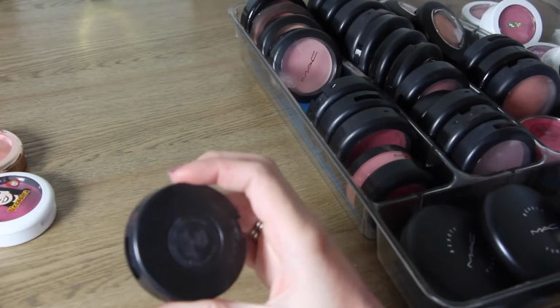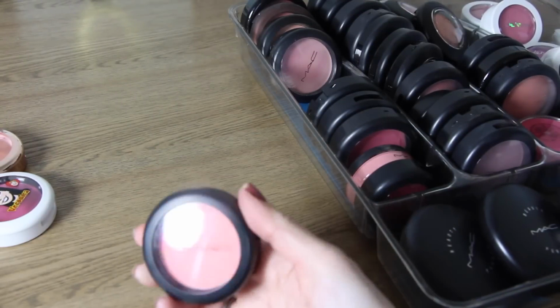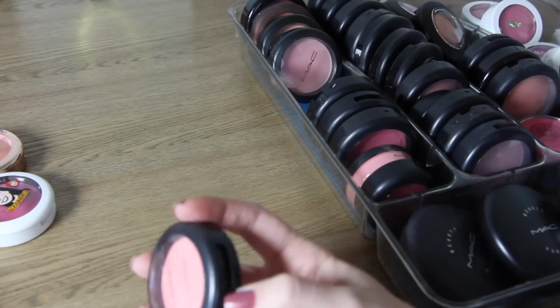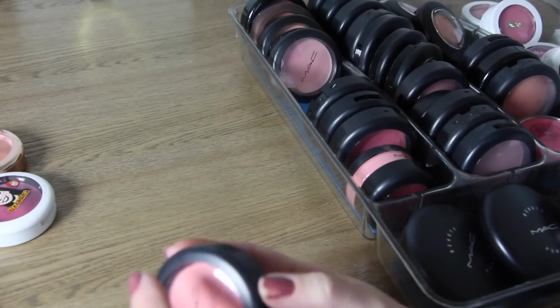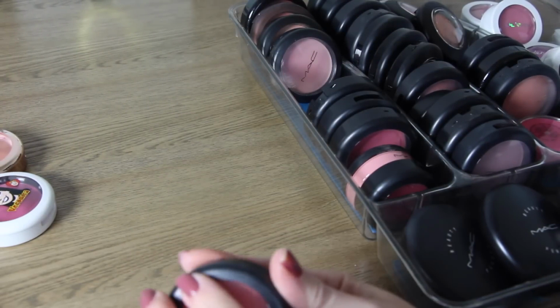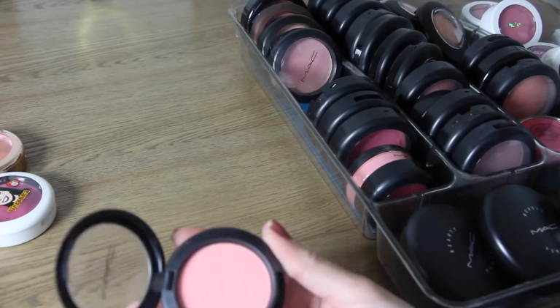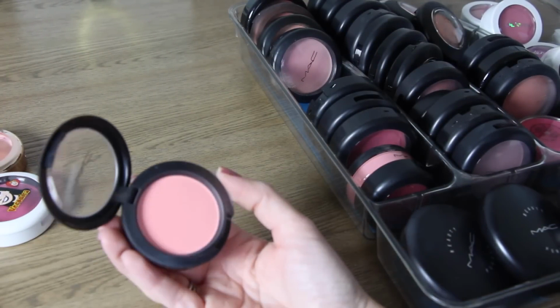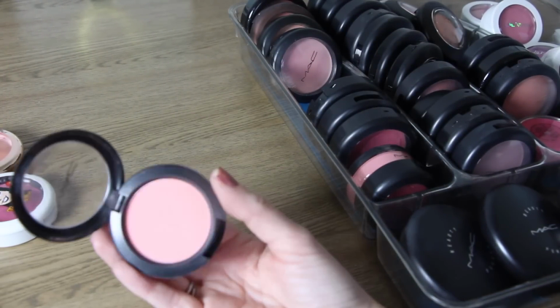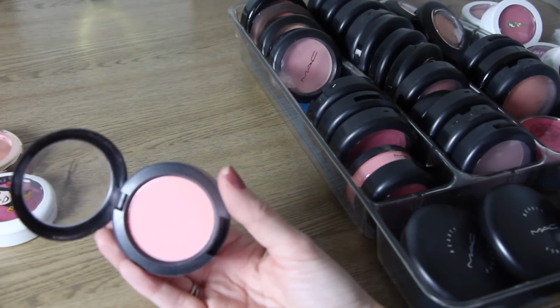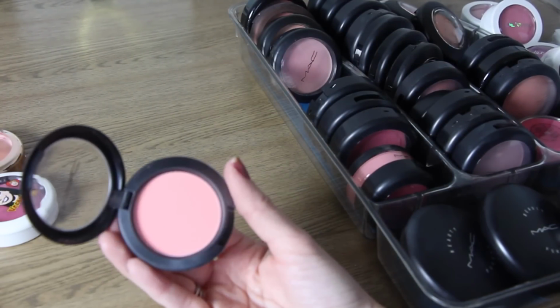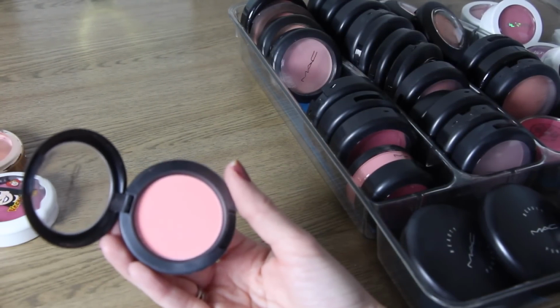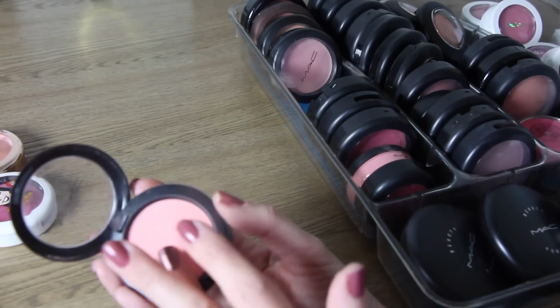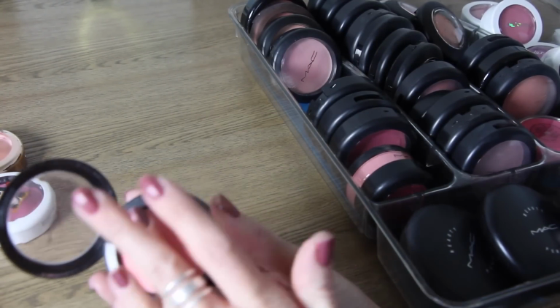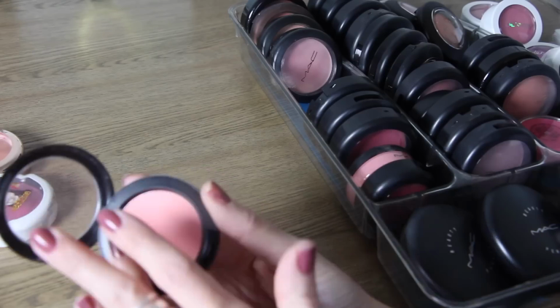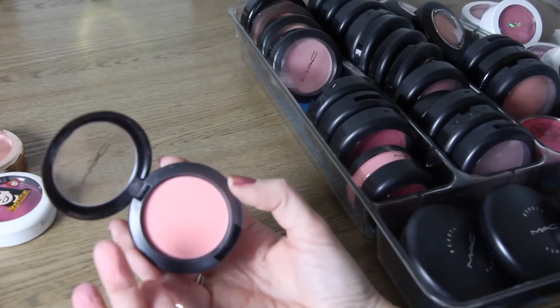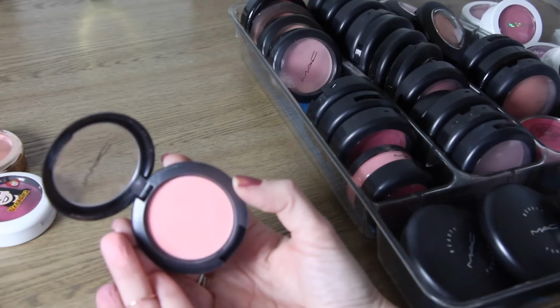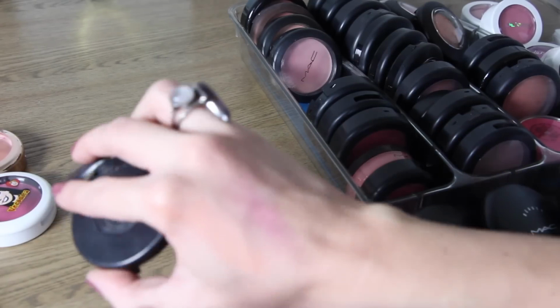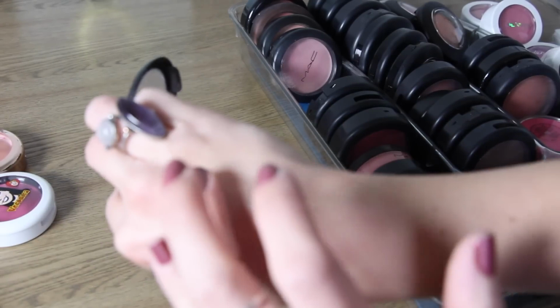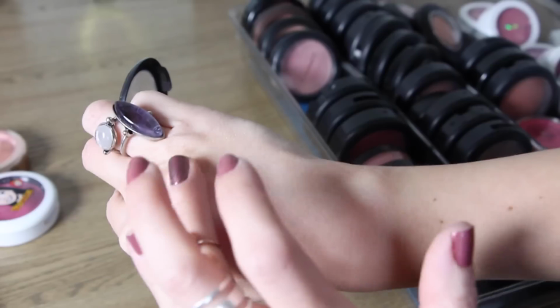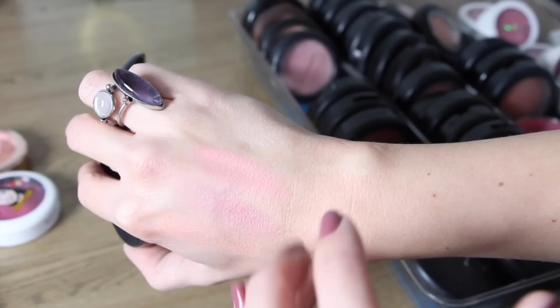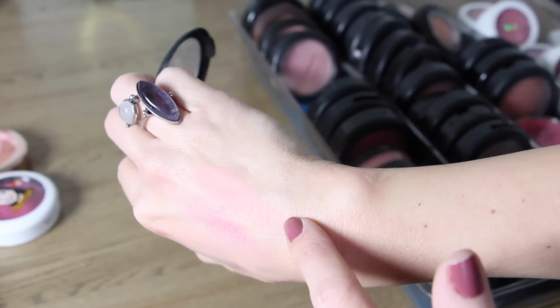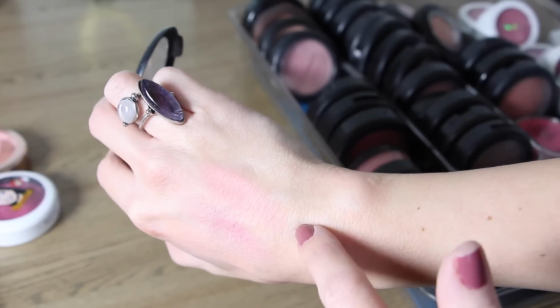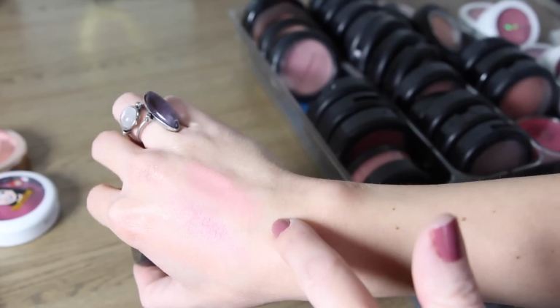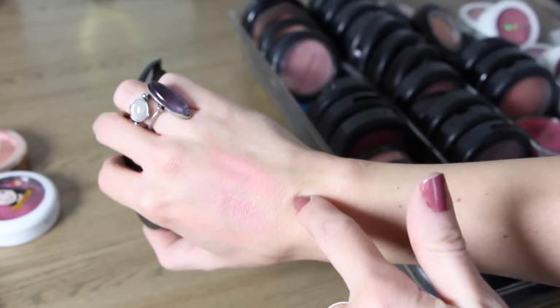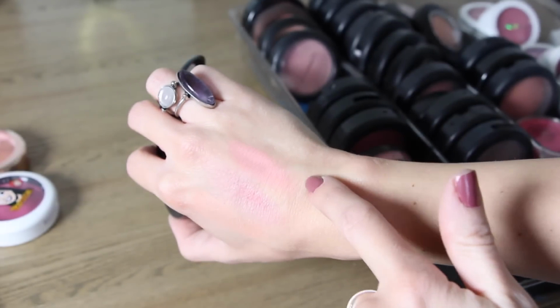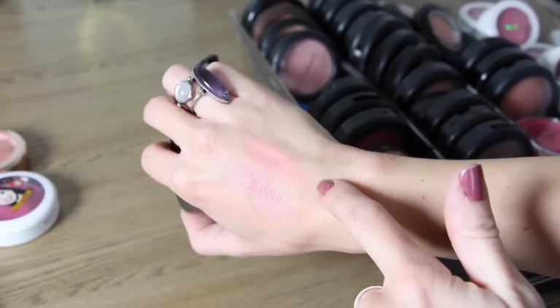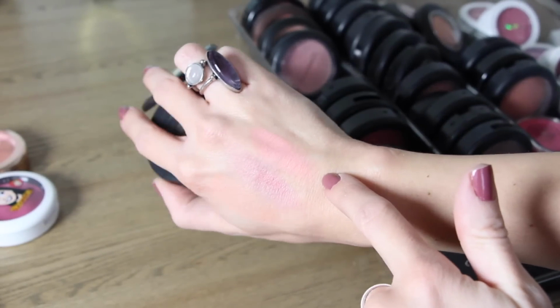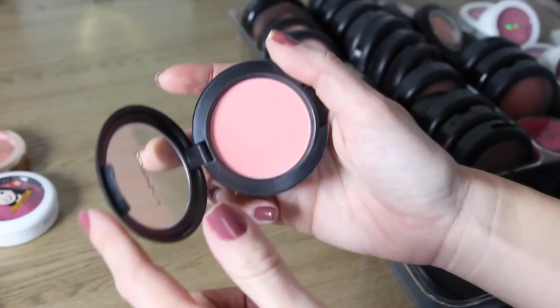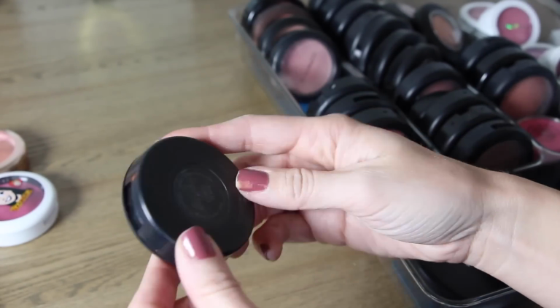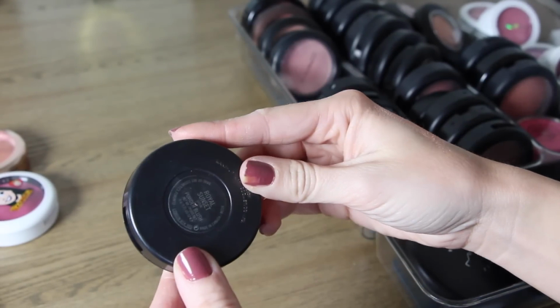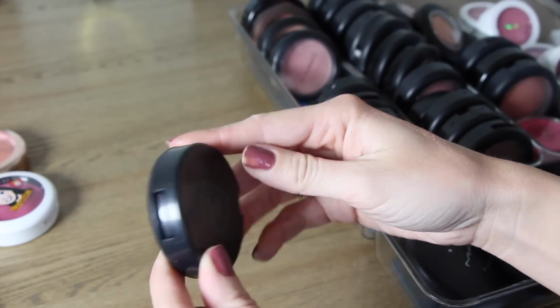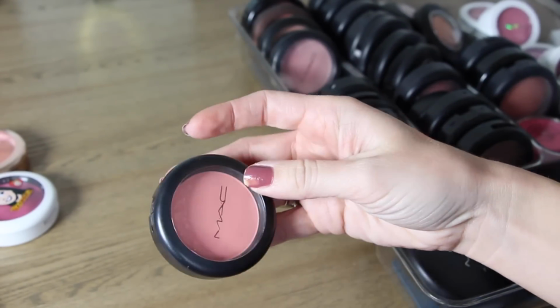This next one is called Royal Sunset and this was also limited edition. It's a little bit of a brighter neon coral — really beautiful, I like this one a lot. It's really great for the springtime so I will keep Royal Sunset.